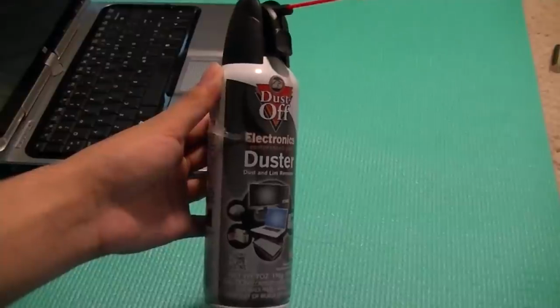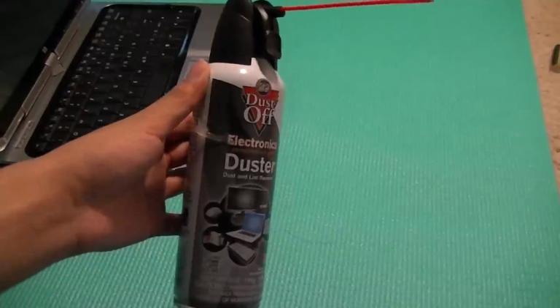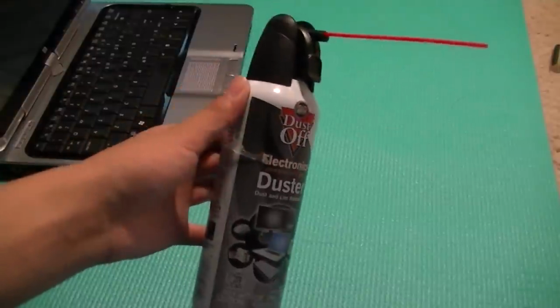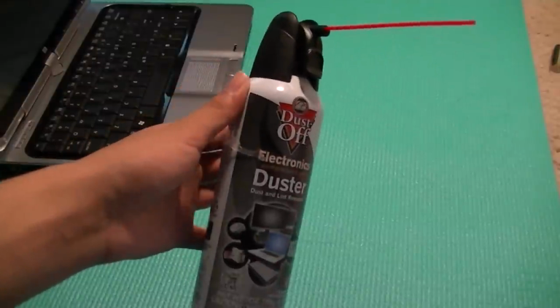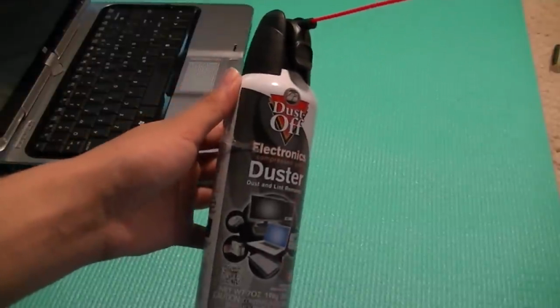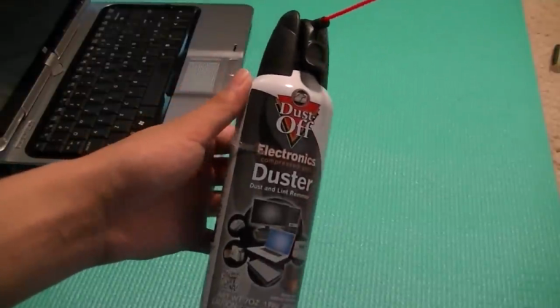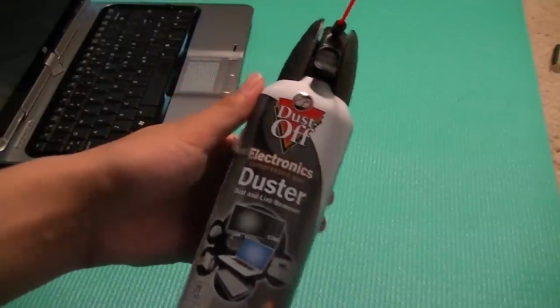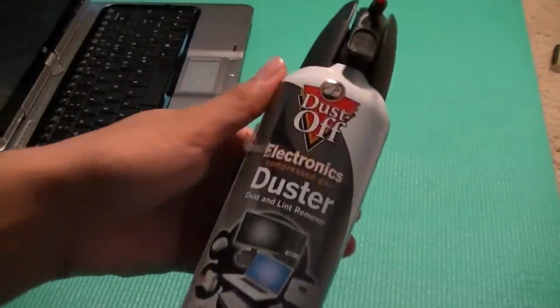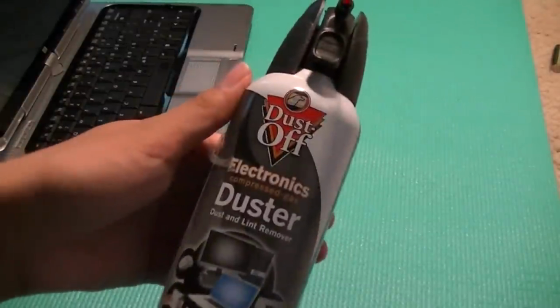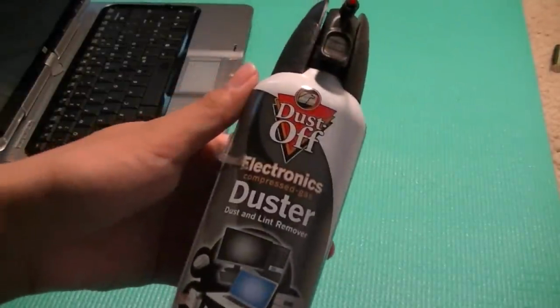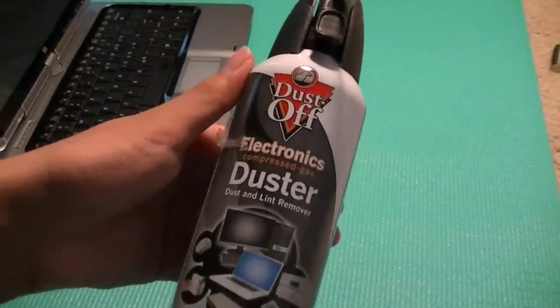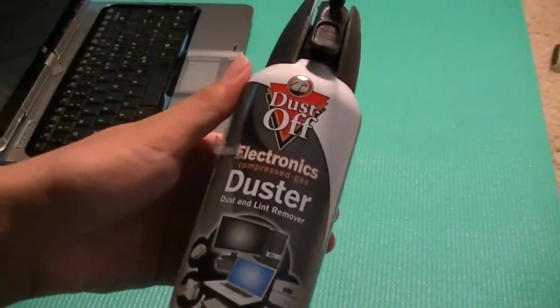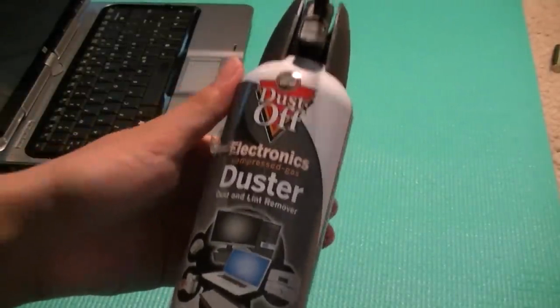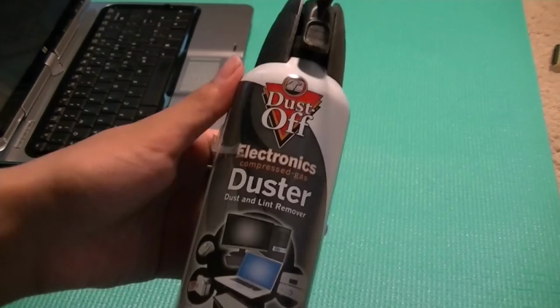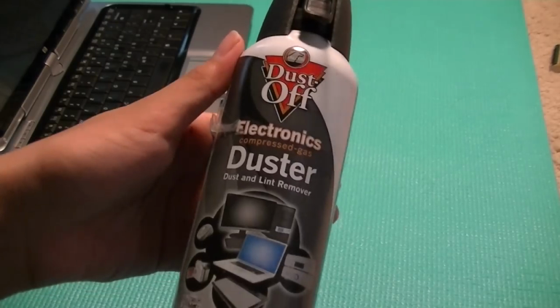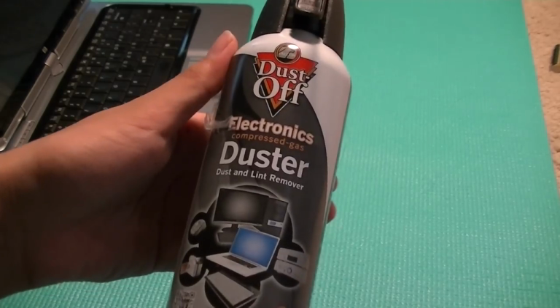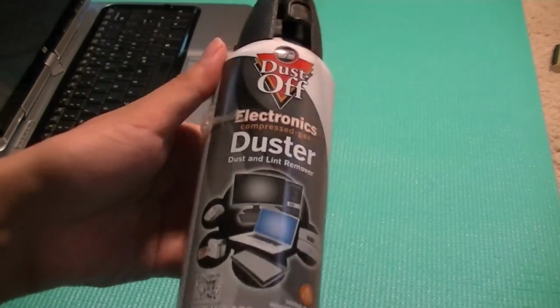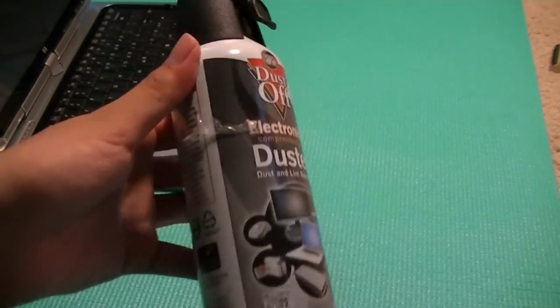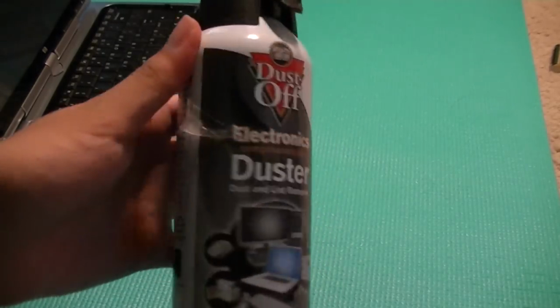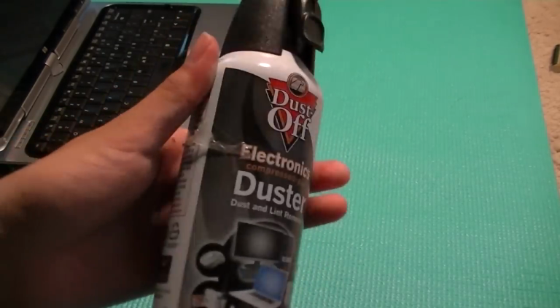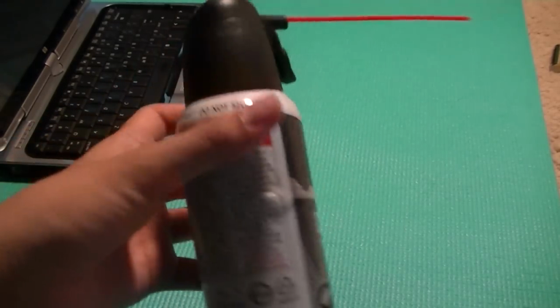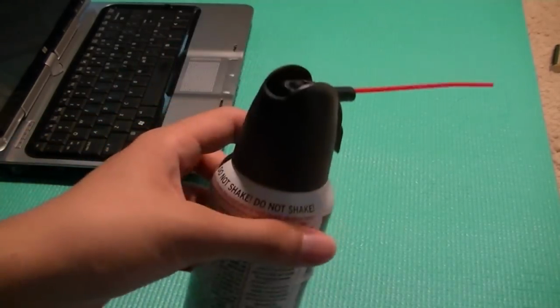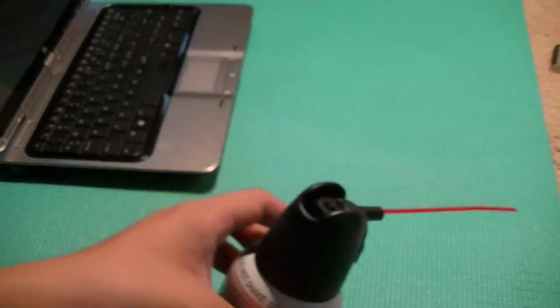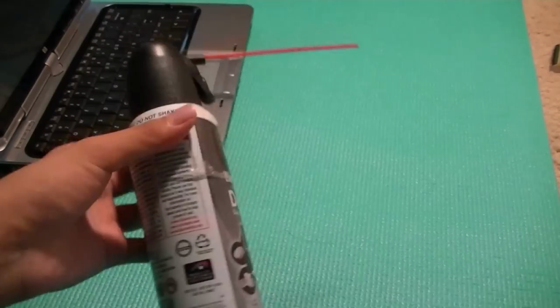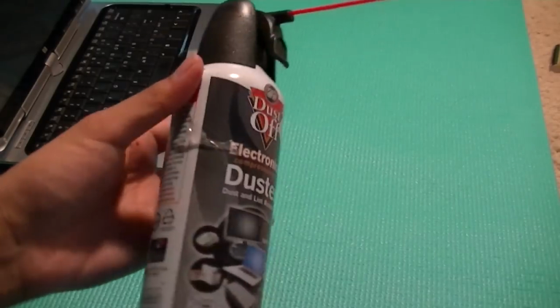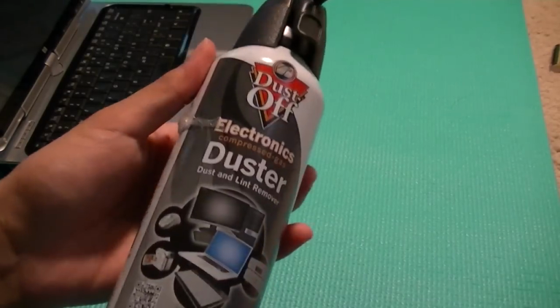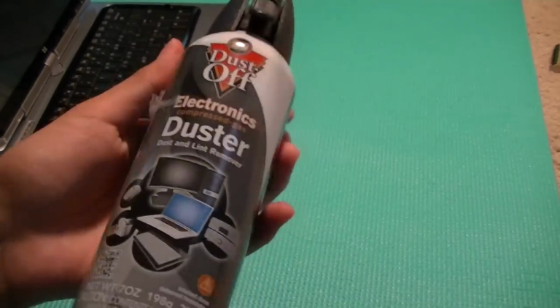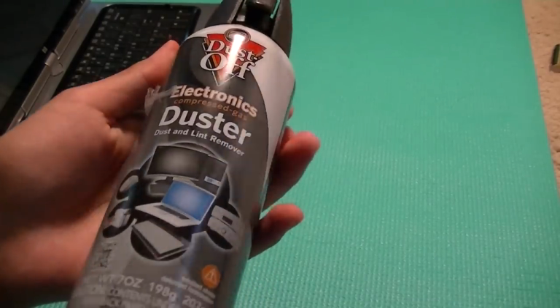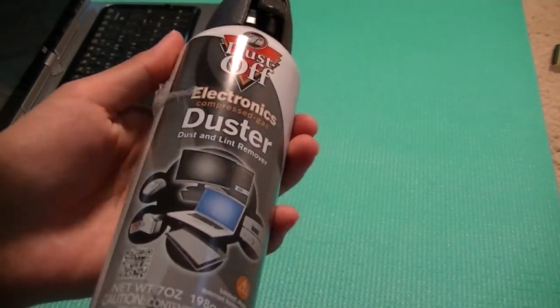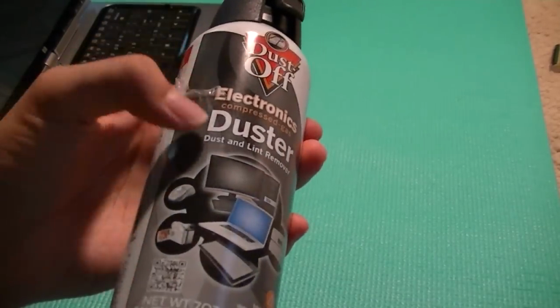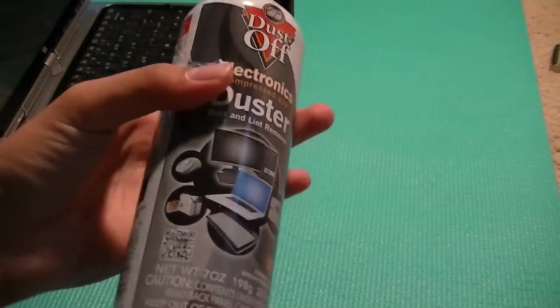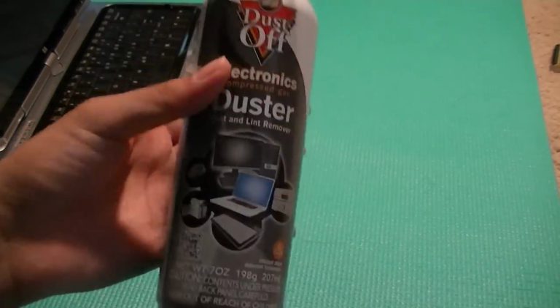Hey guys, here at OSMVDX News.com. You're watching our video review of the Dustoff Electronics Compressed Gas Duster. This is a lint and dust remover by Dustoff, and it works for all keyboards or any accessories and electronics that you want to use it for.